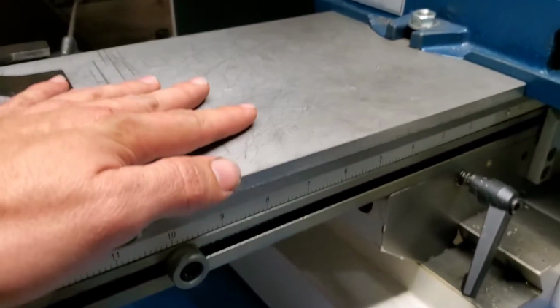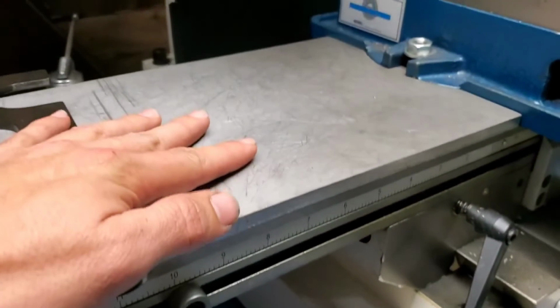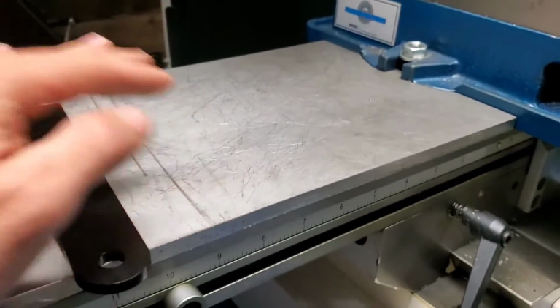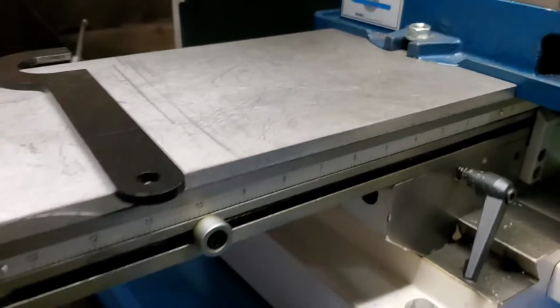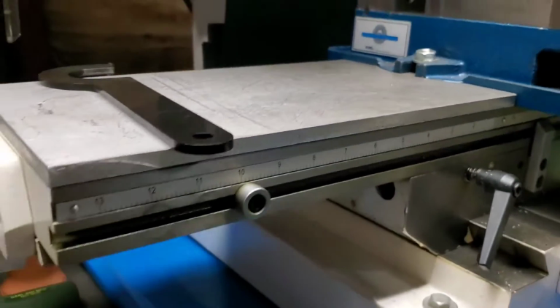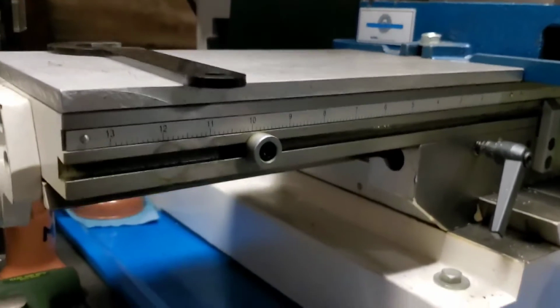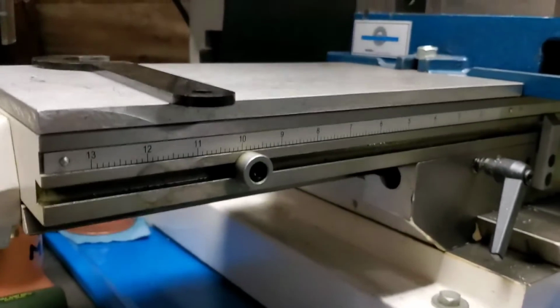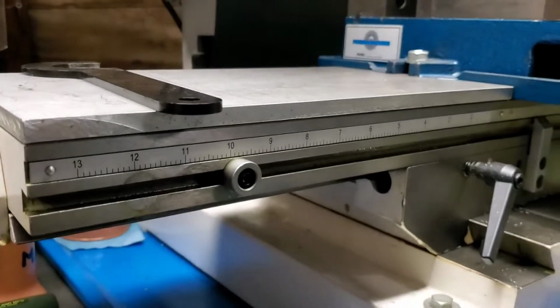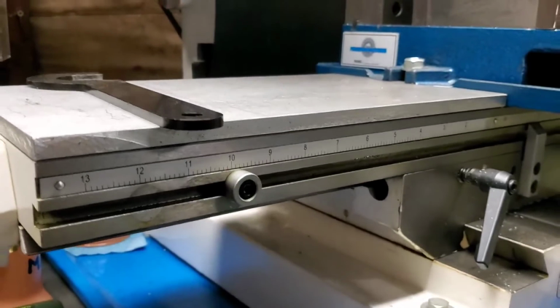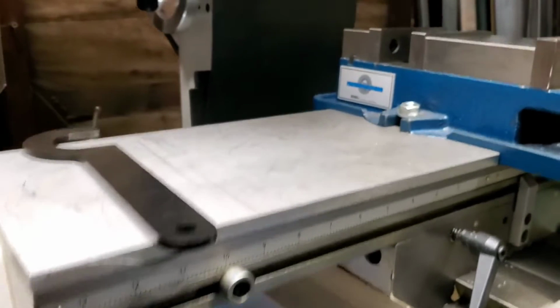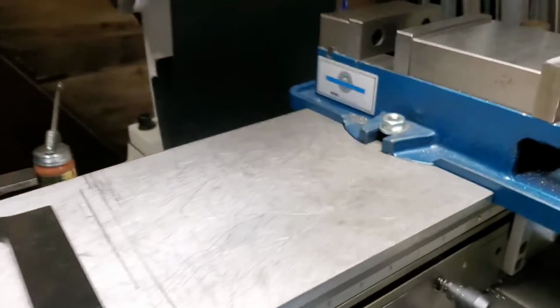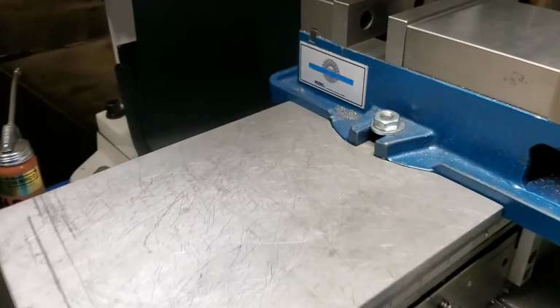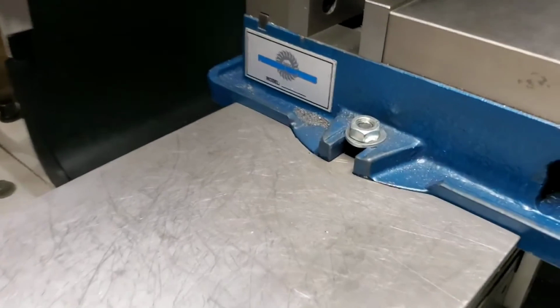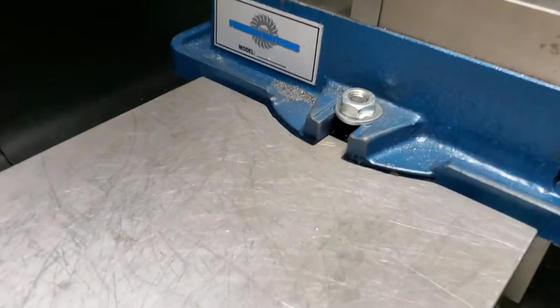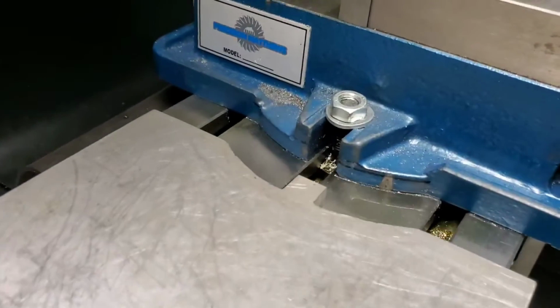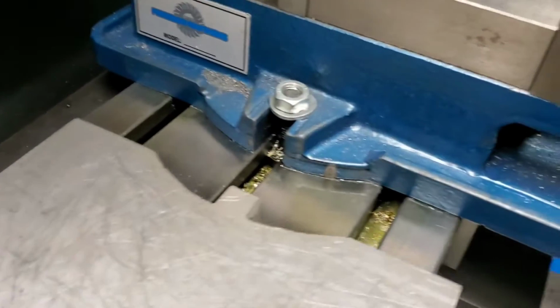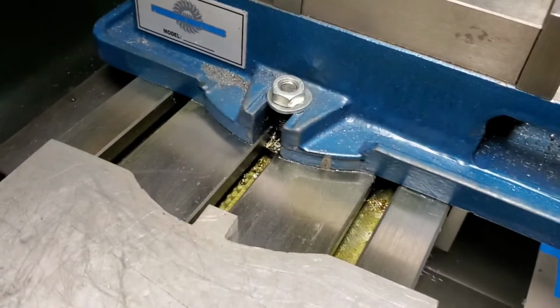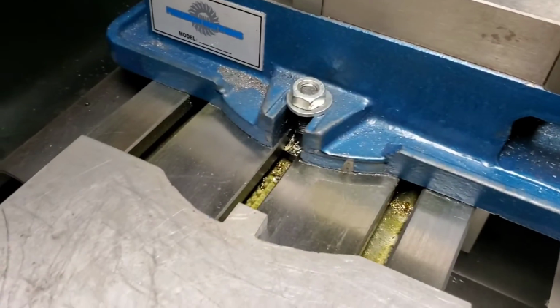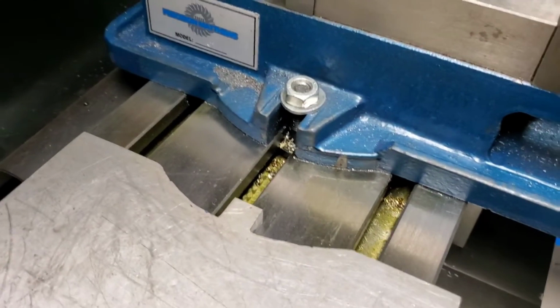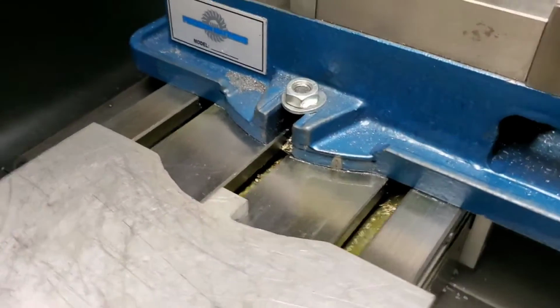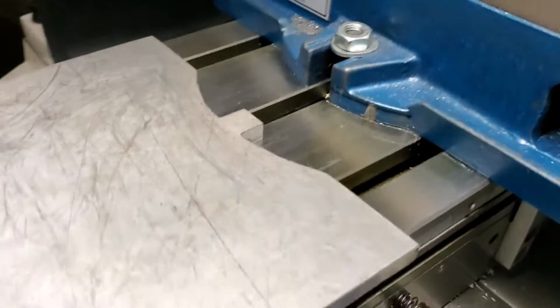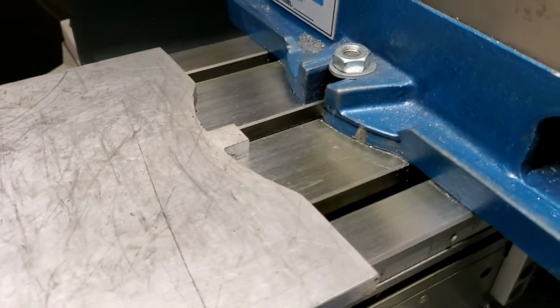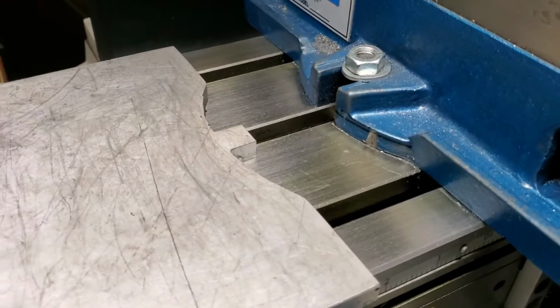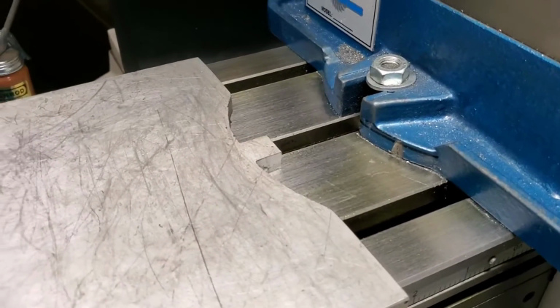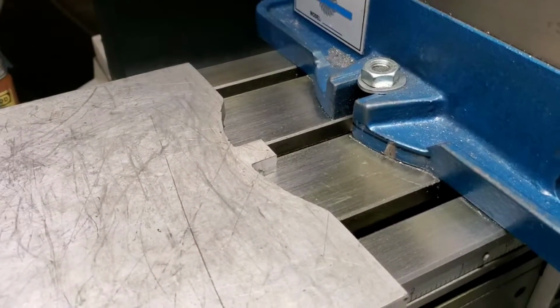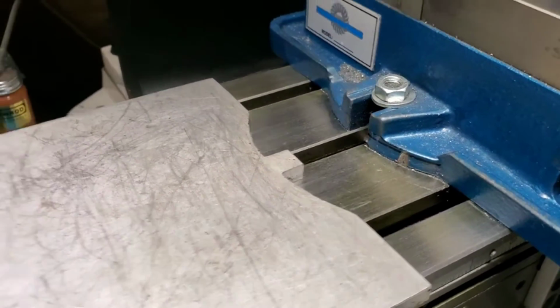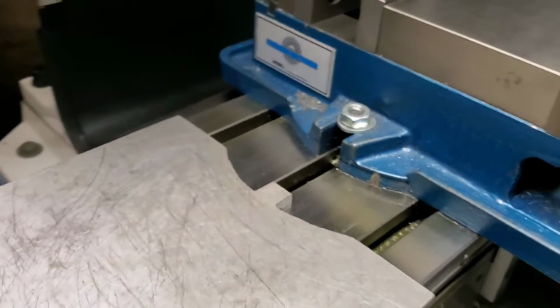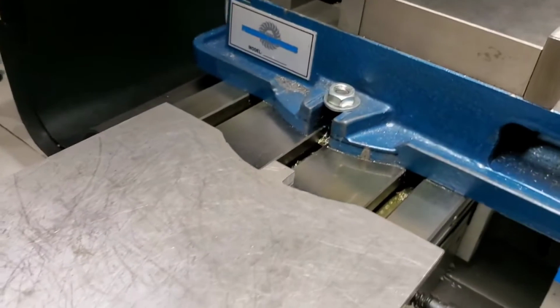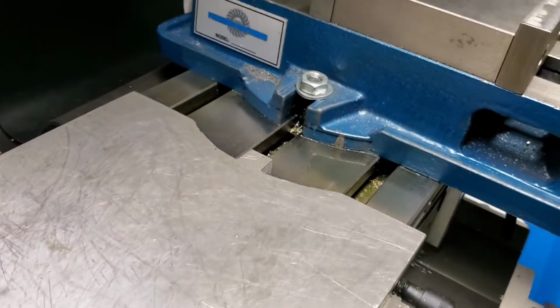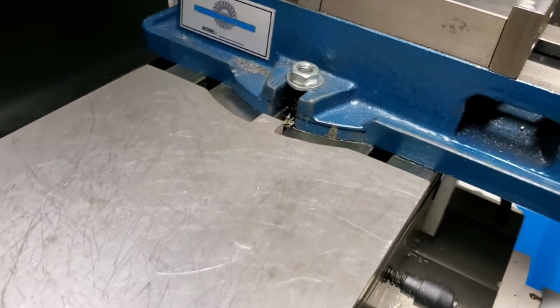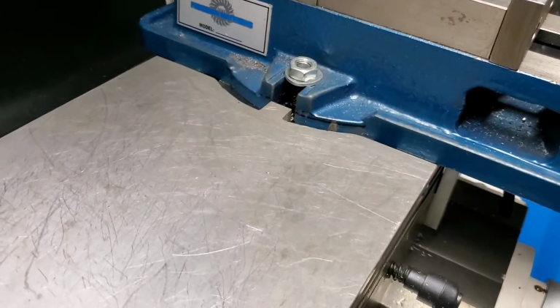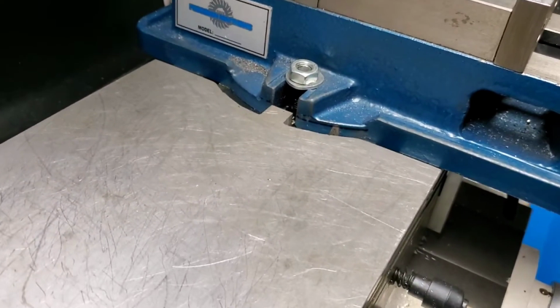Table cover — a 3⅛-inch thick aluminum plate, cut out to match the contour of the vise. Look how fresh it is under there. It keeps the table free from damage and rust.